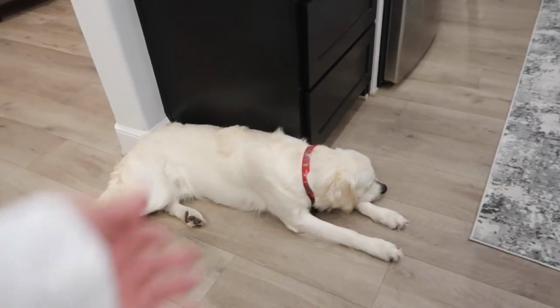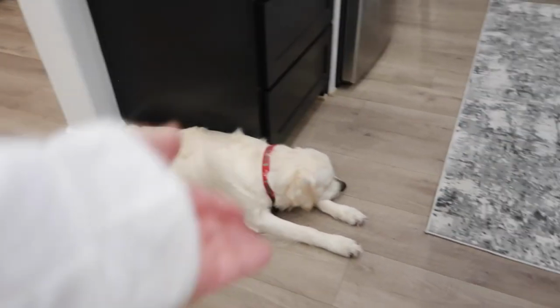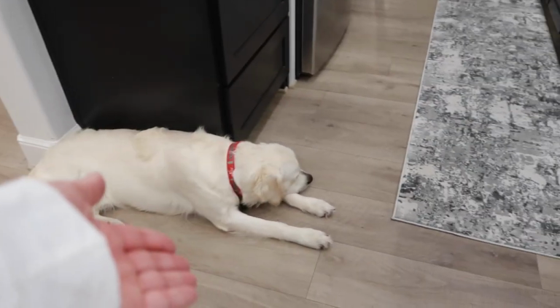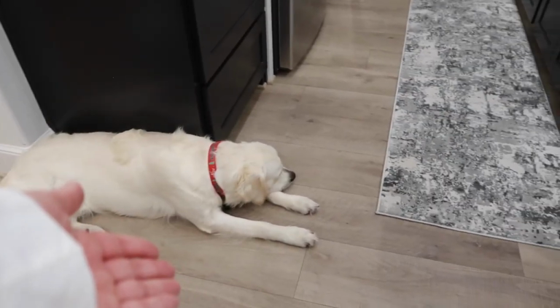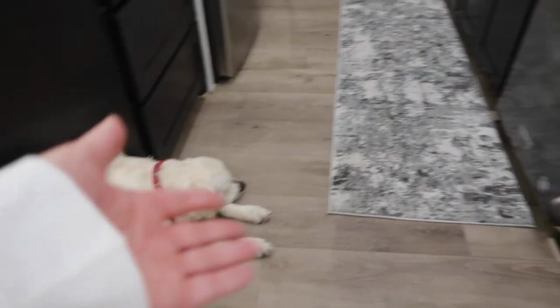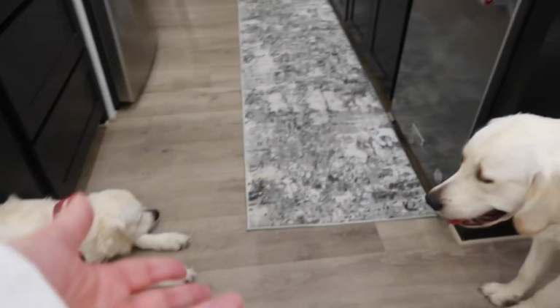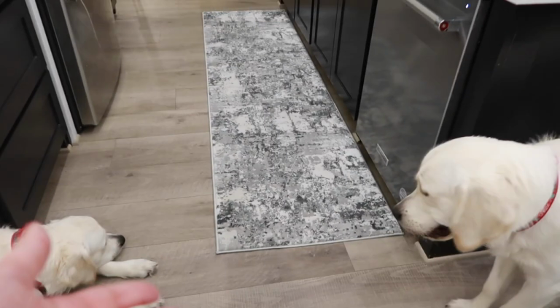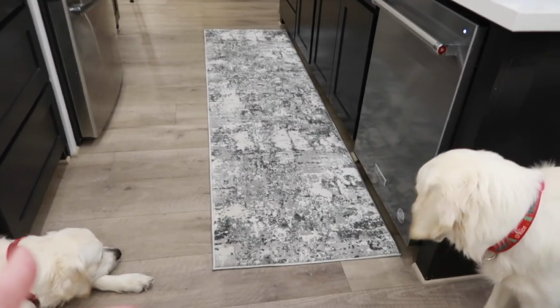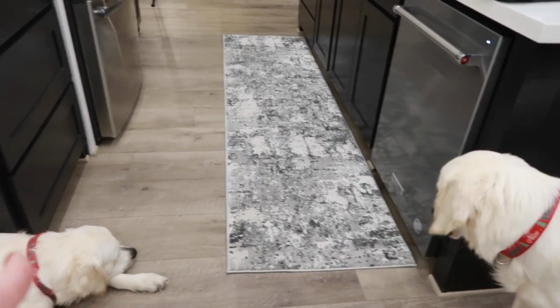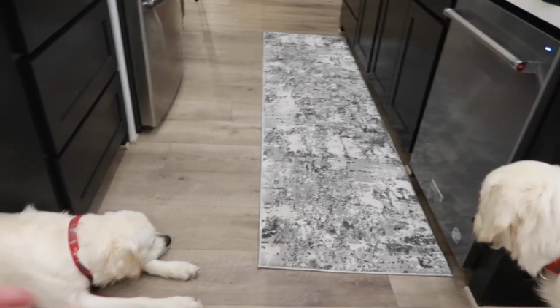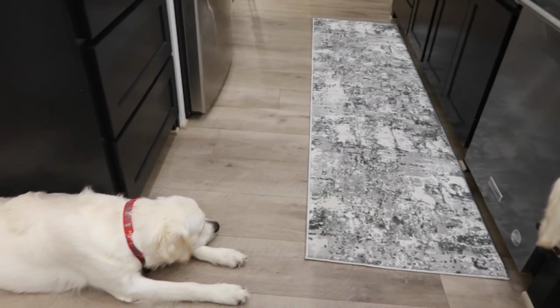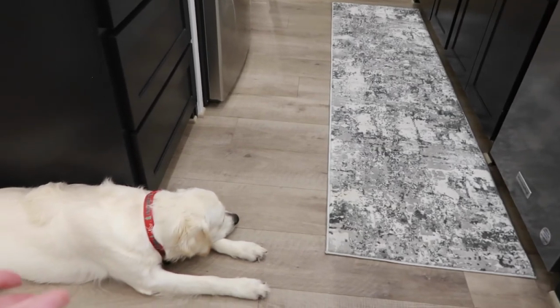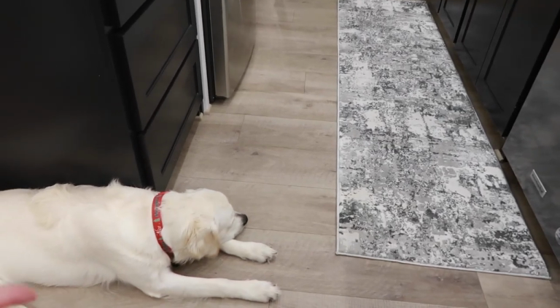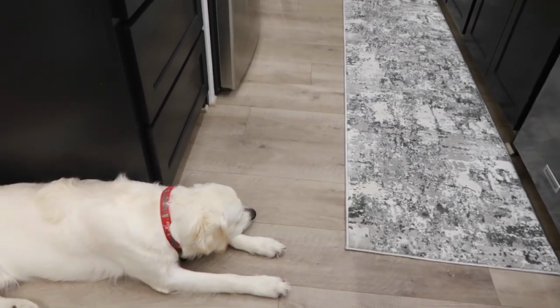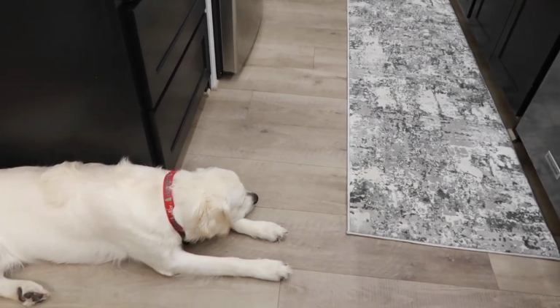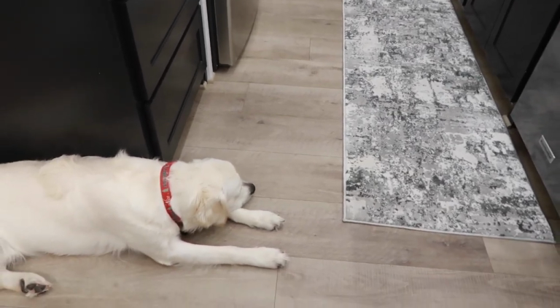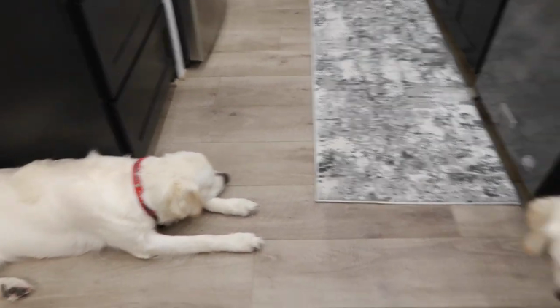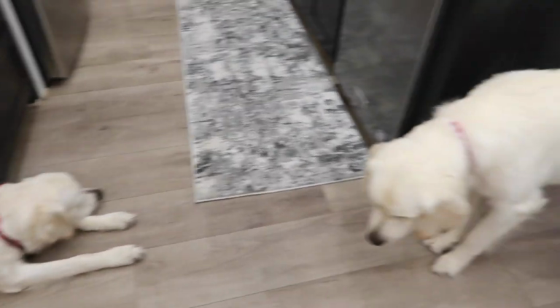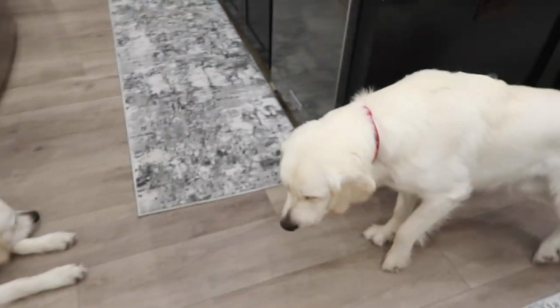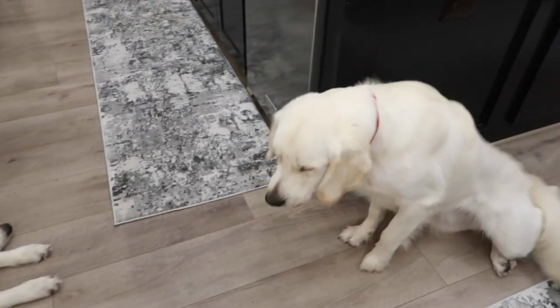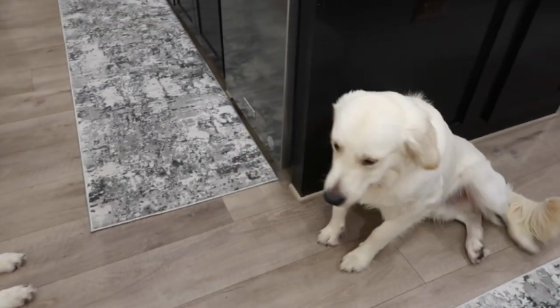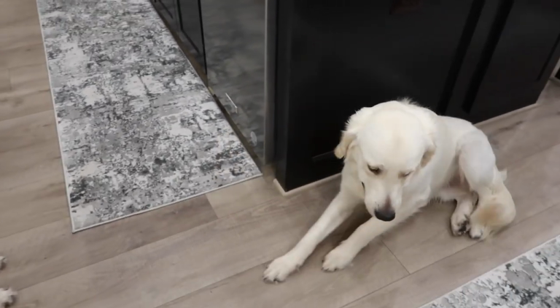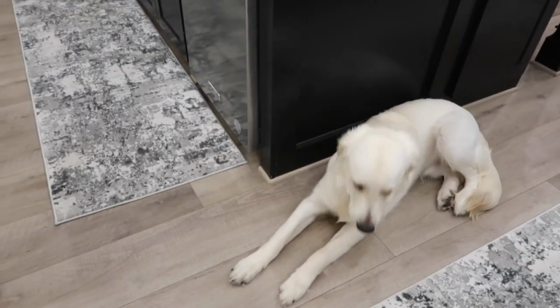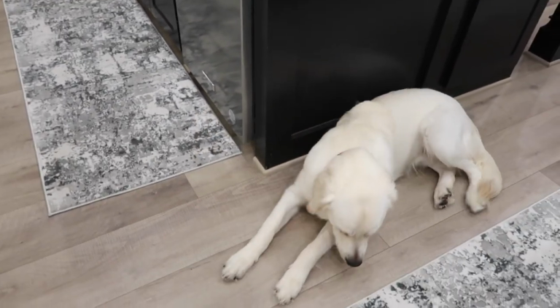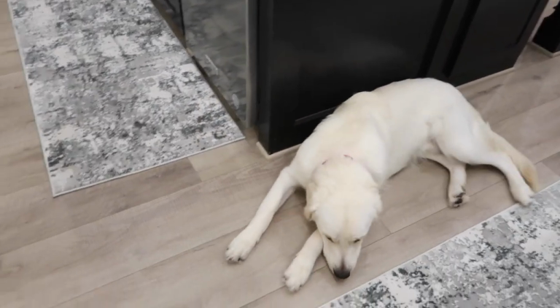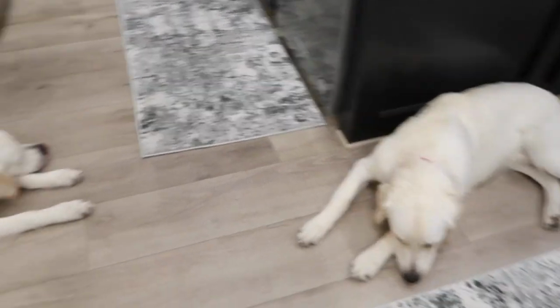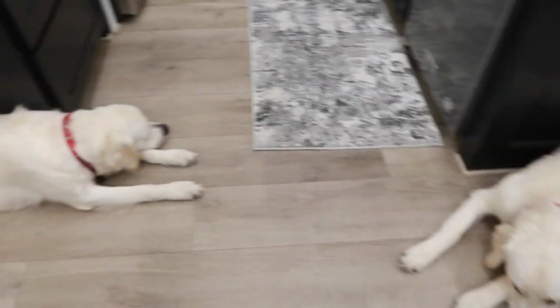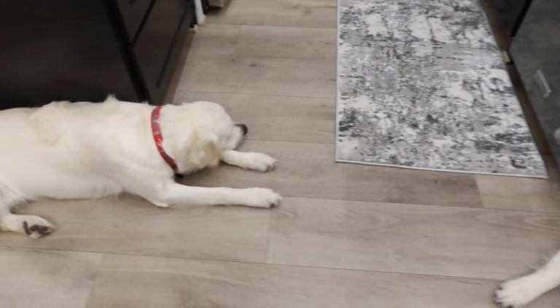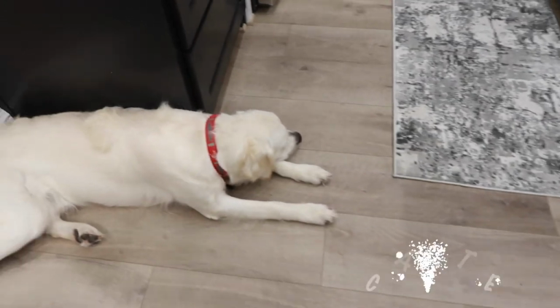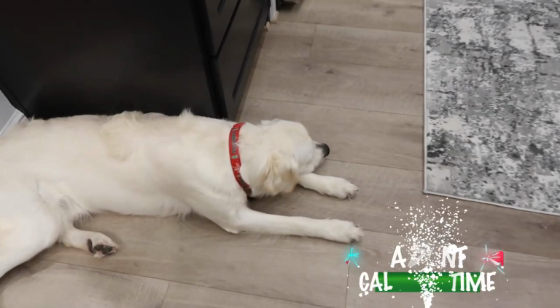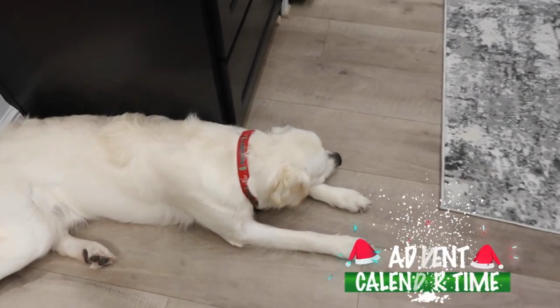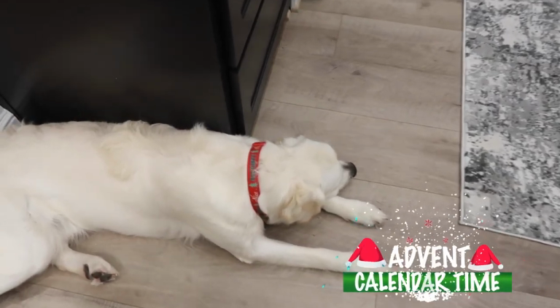Stetson is exhausted just from the rug-laying process. But I think it's about that time — it is Advent calendar time!